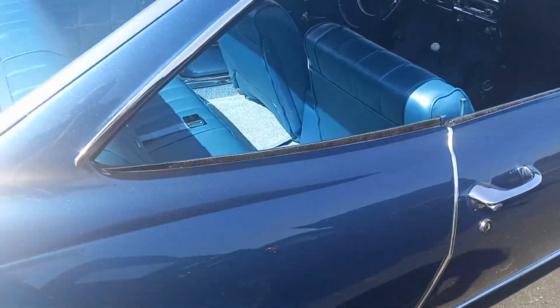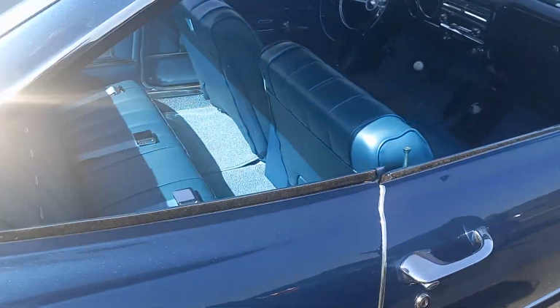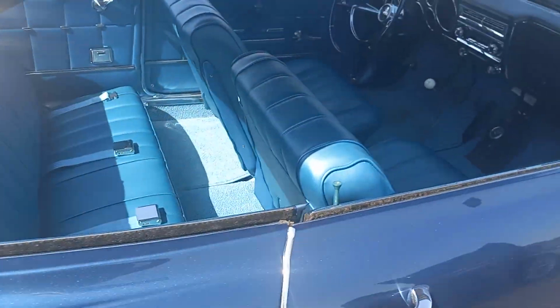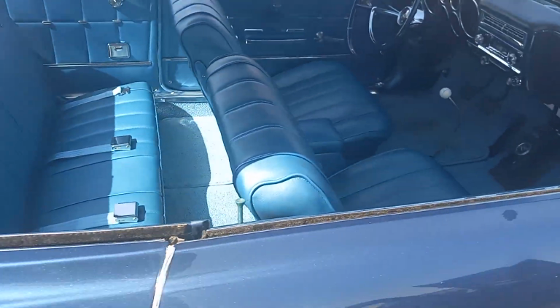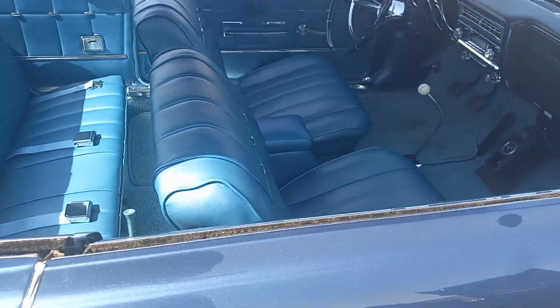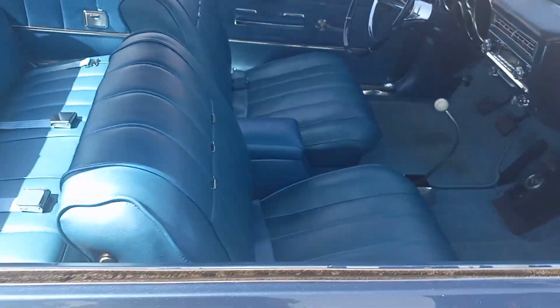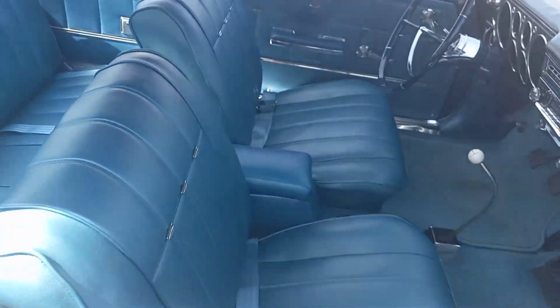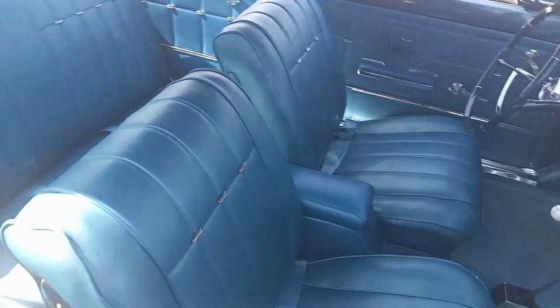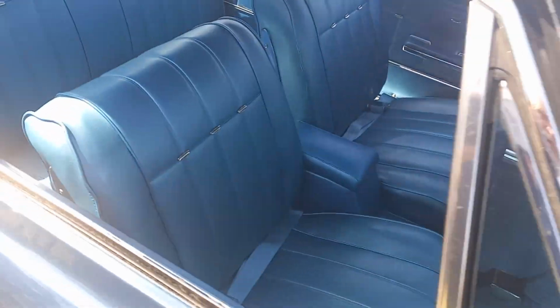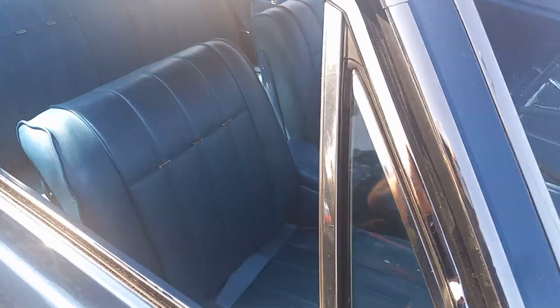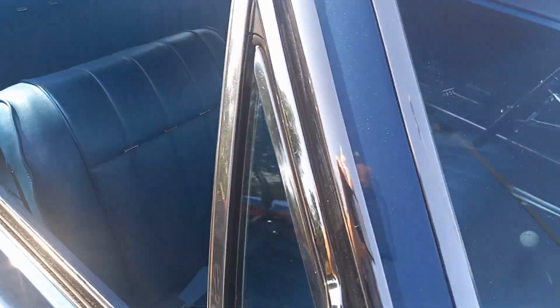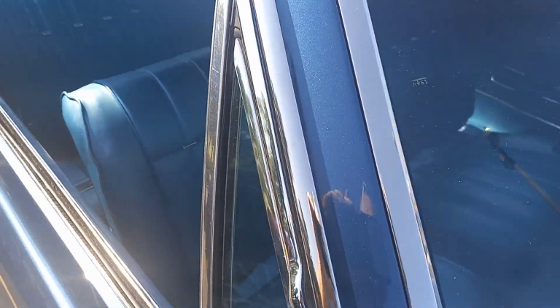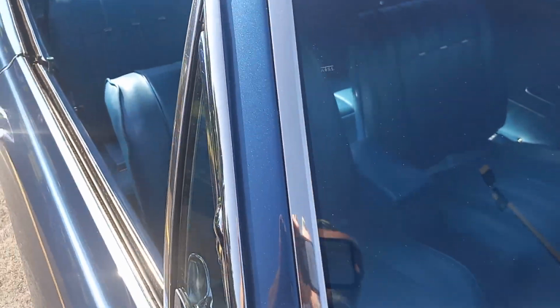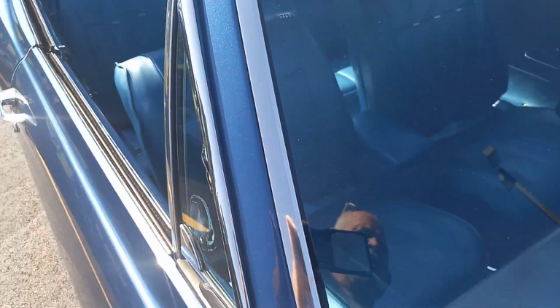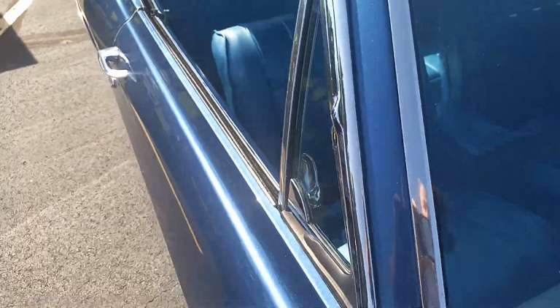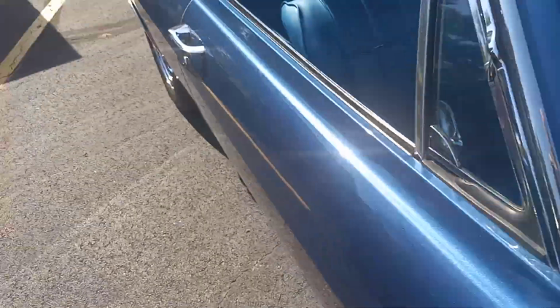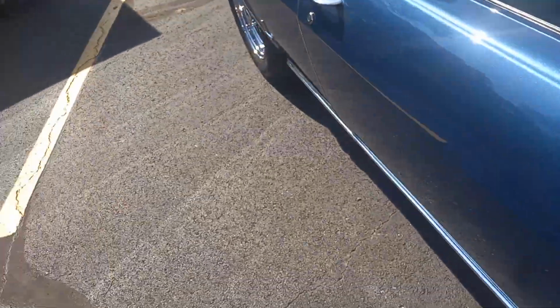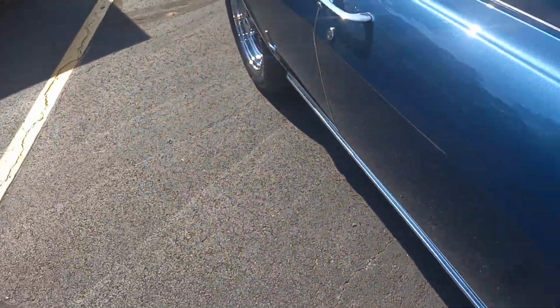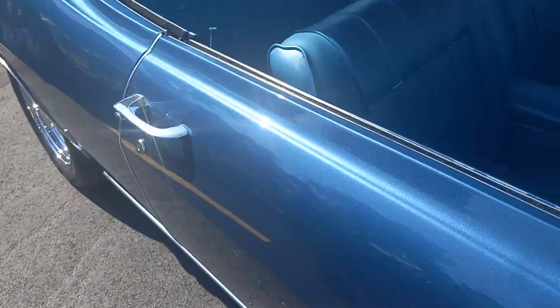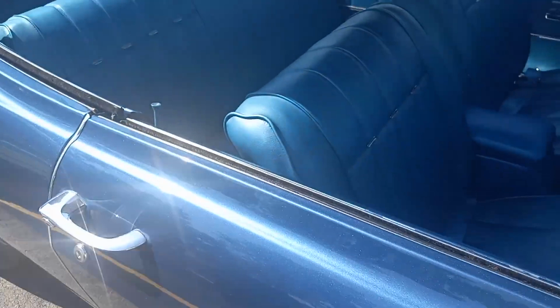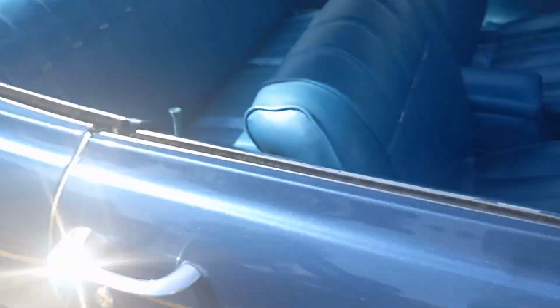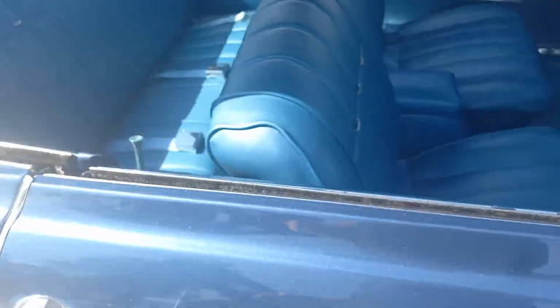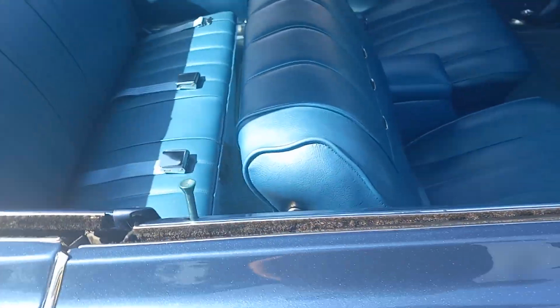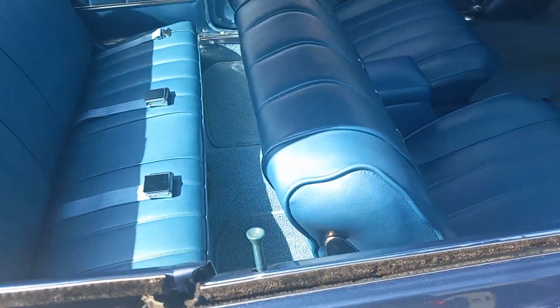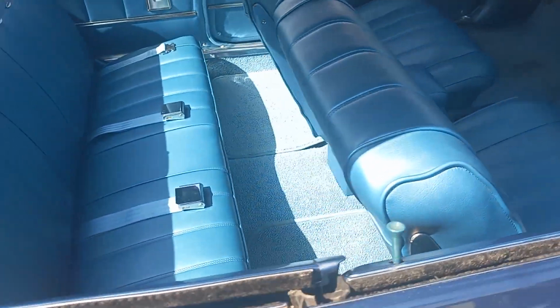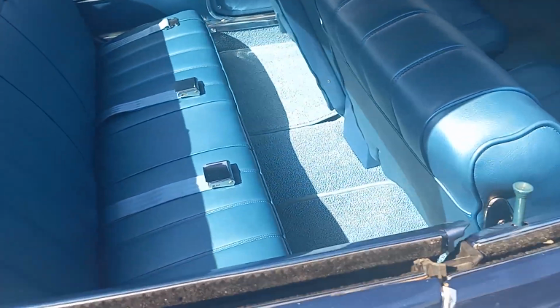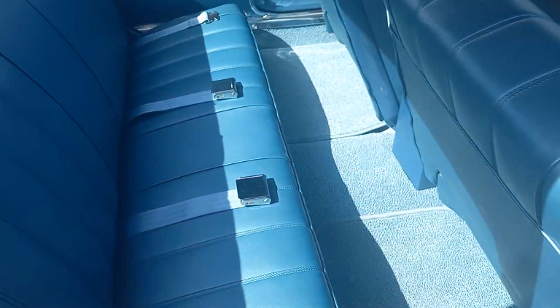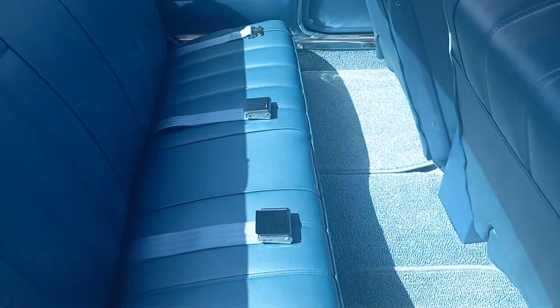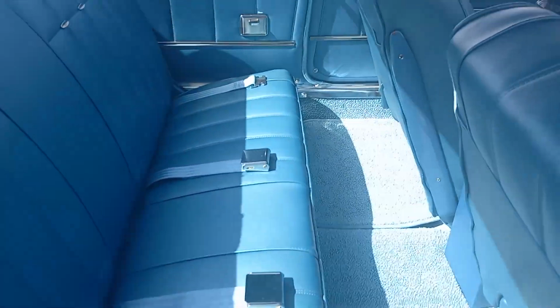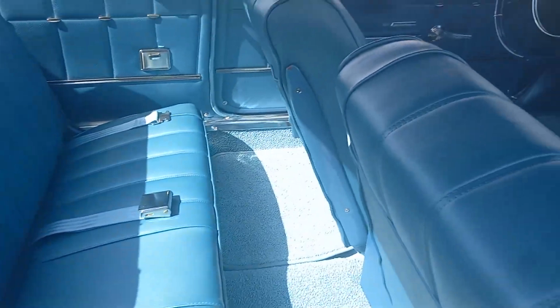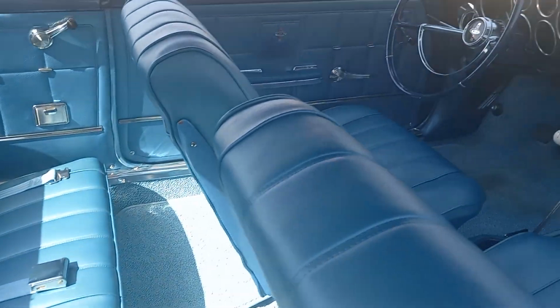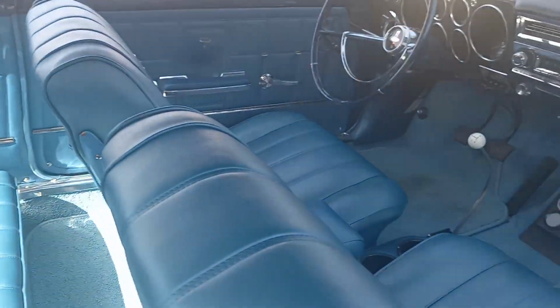Look at this thing. What year is this? It's a 65. That's what I thought it was. This car looks brand new. Look at that.